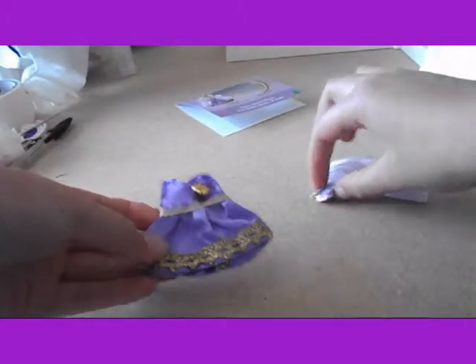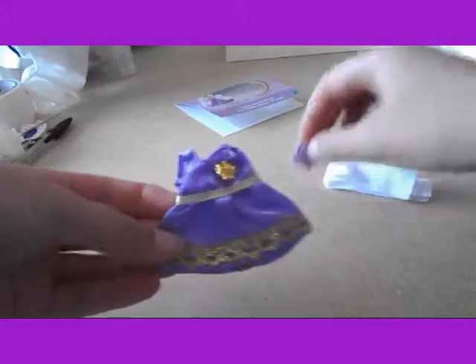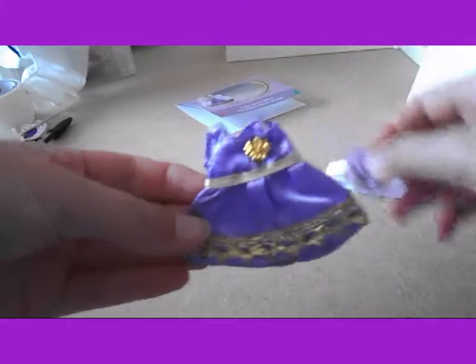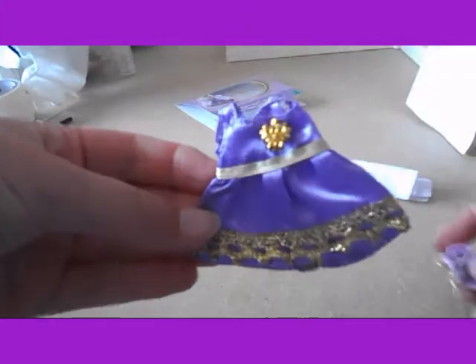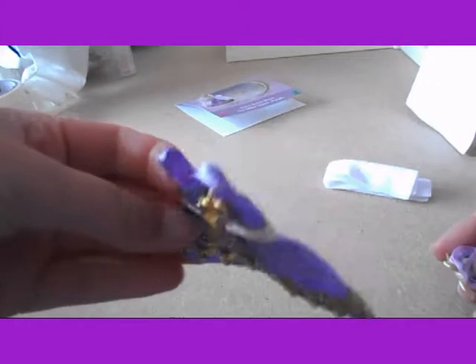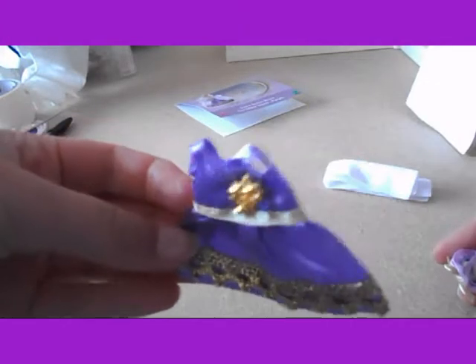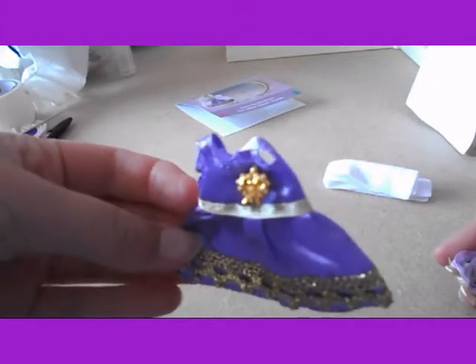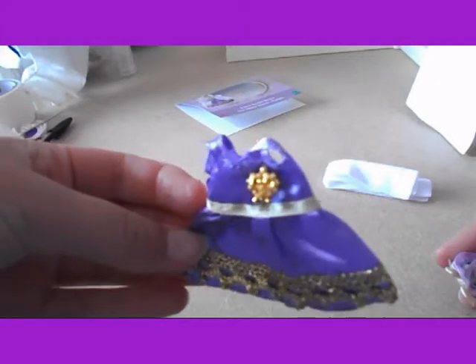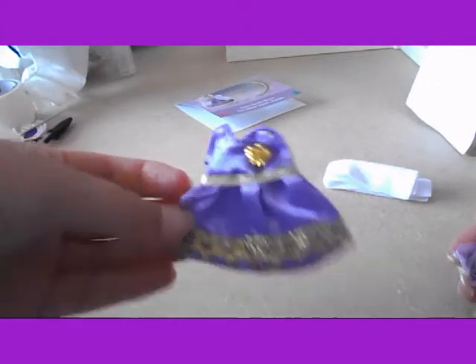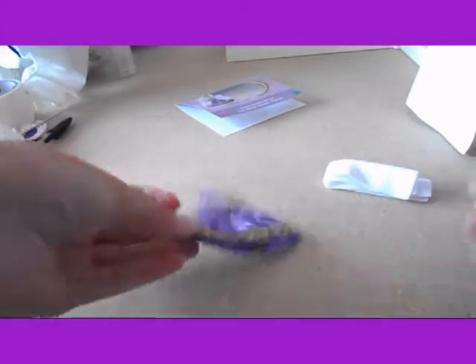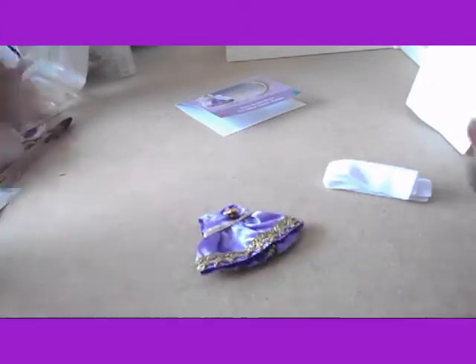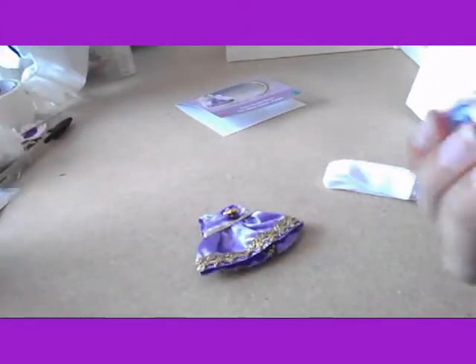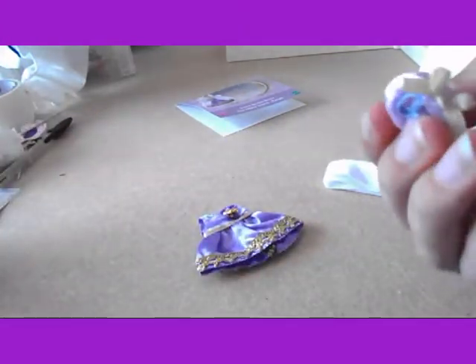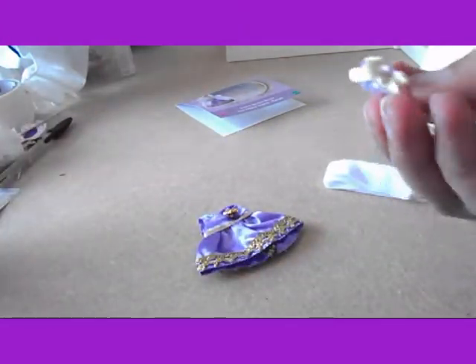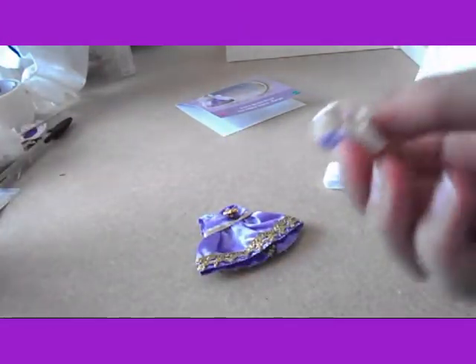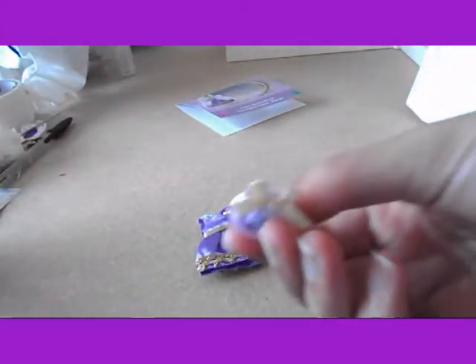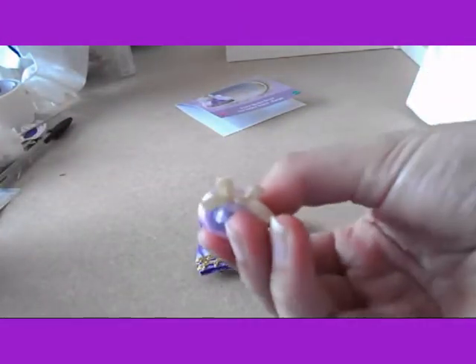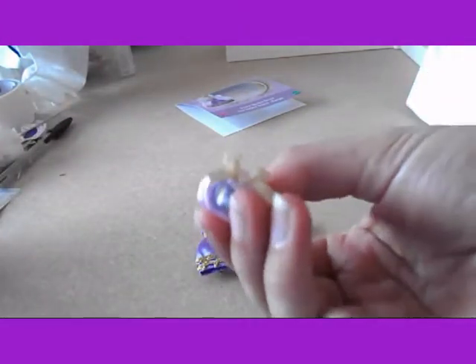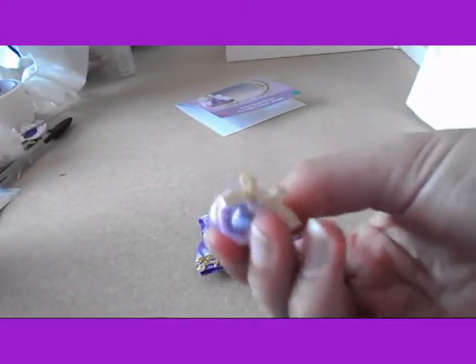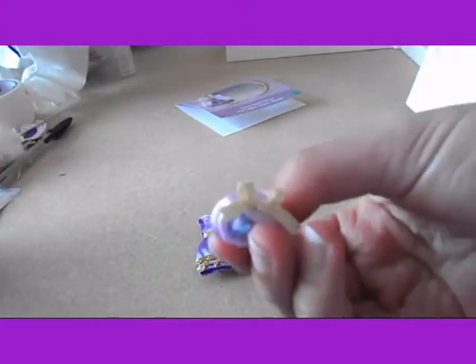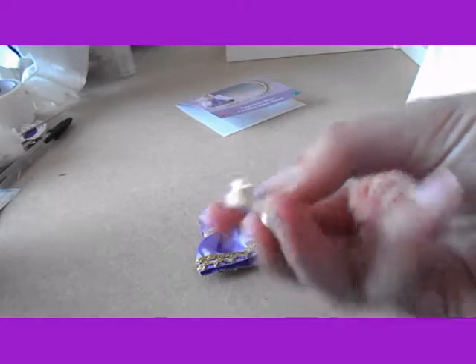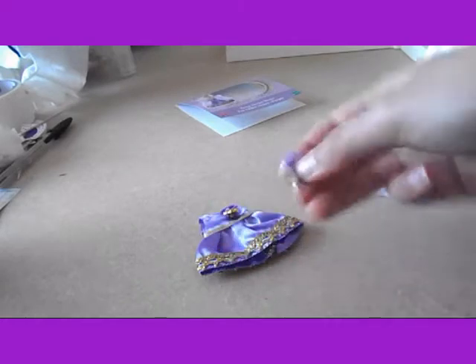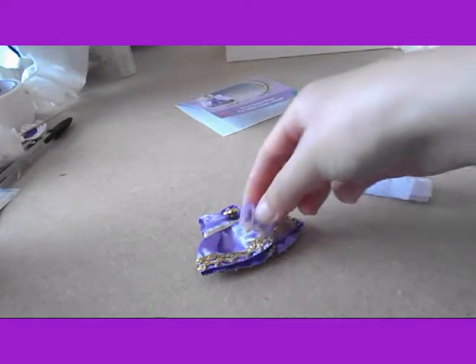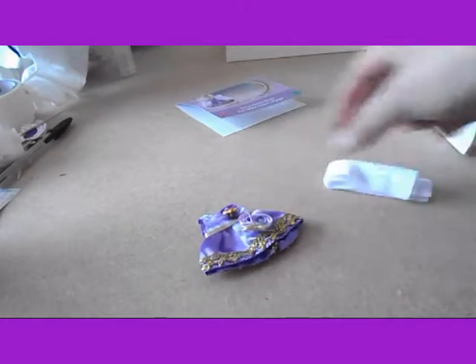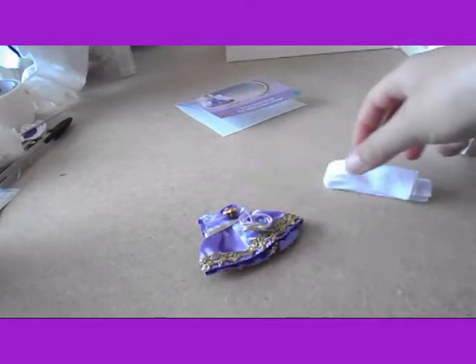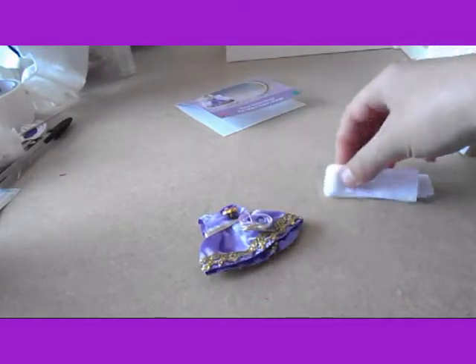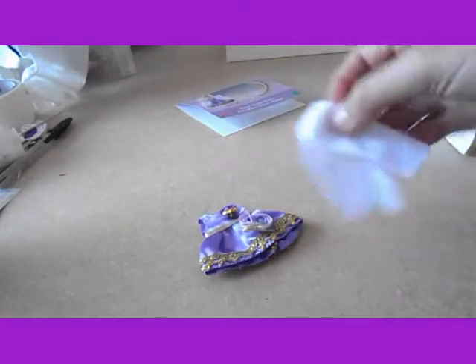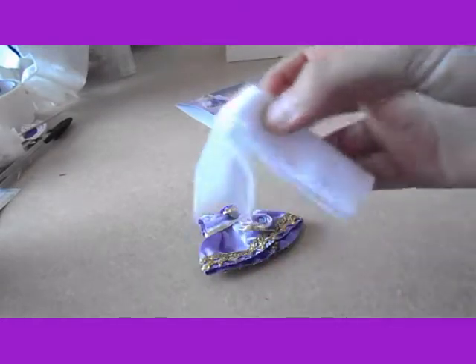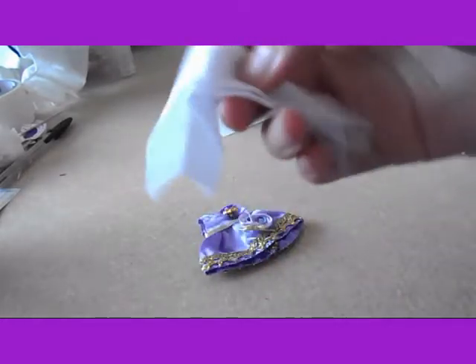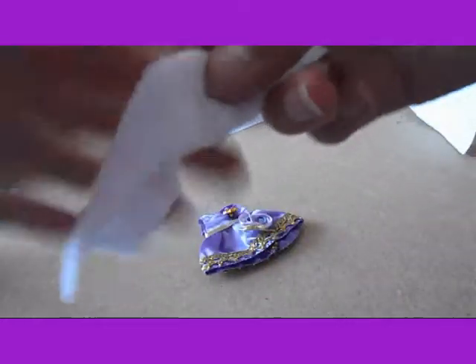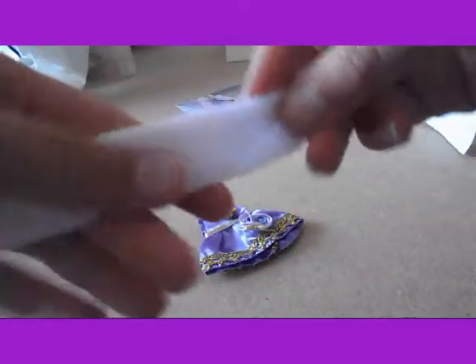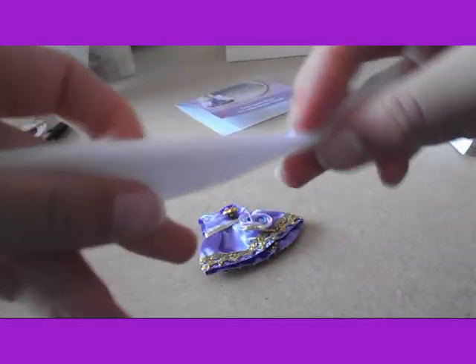So this is the dress, and this is the bit that goes on your ear I guess. And this goes over your shoulders.